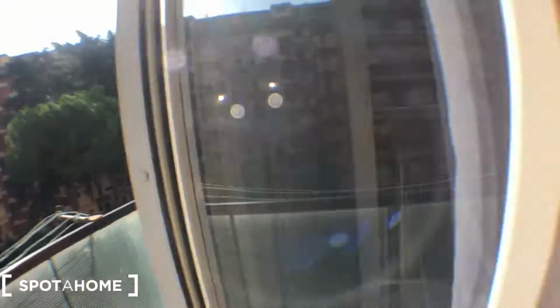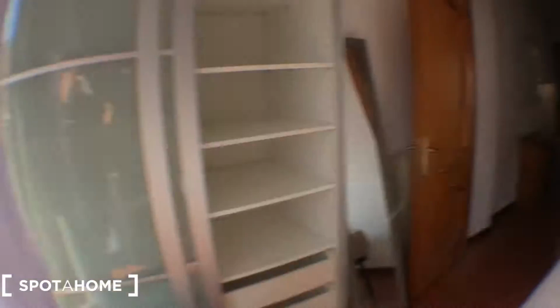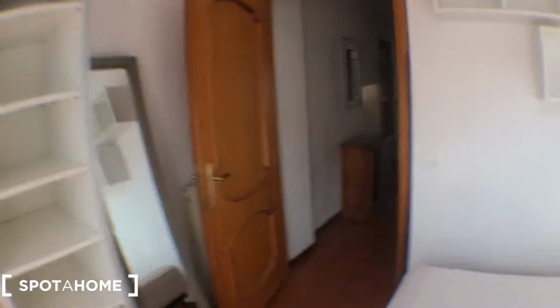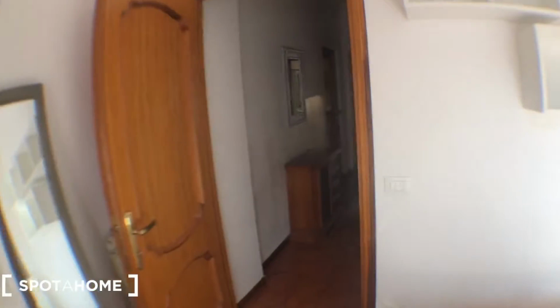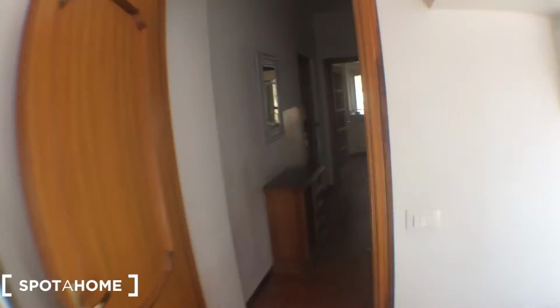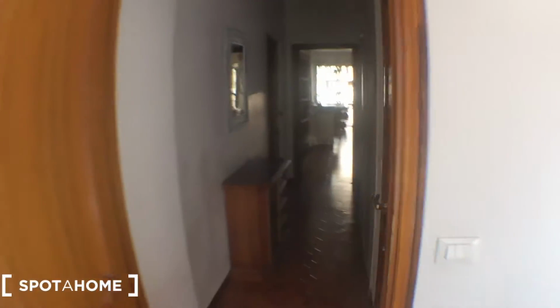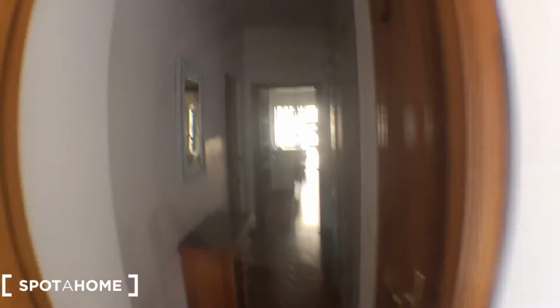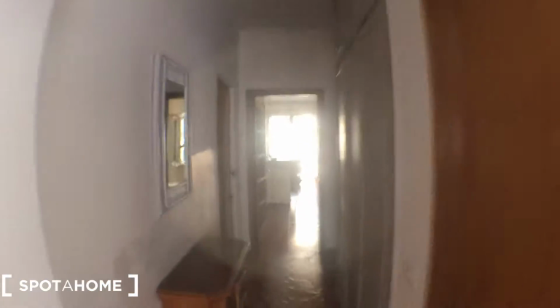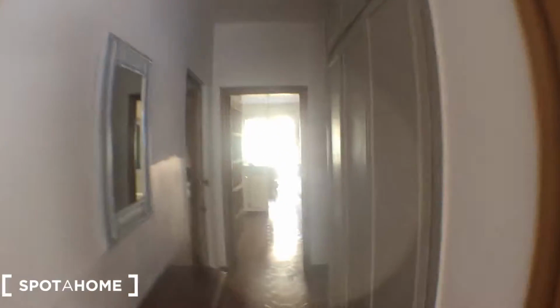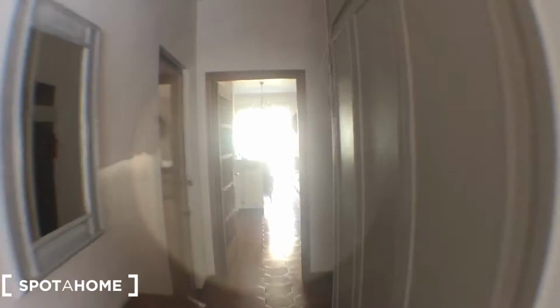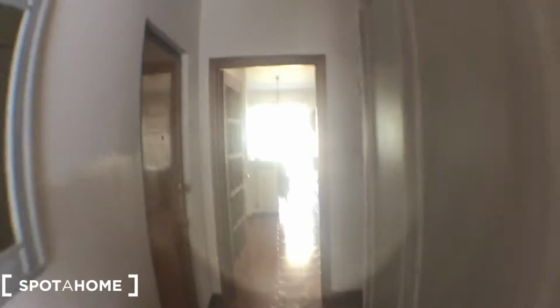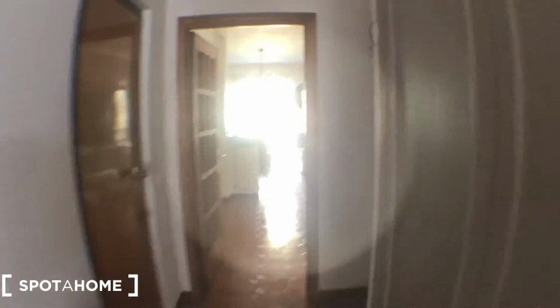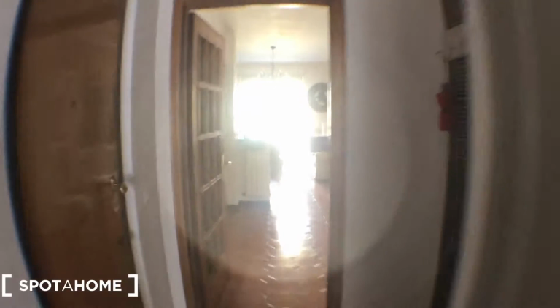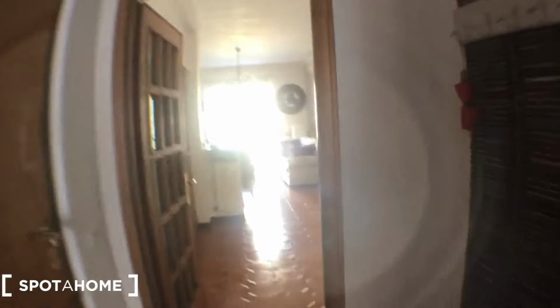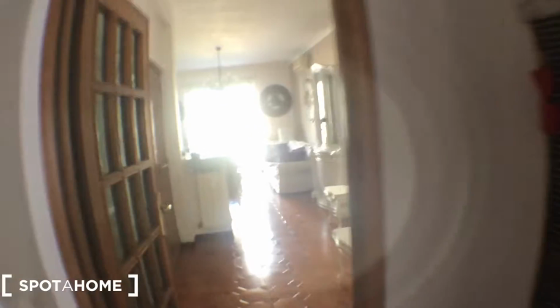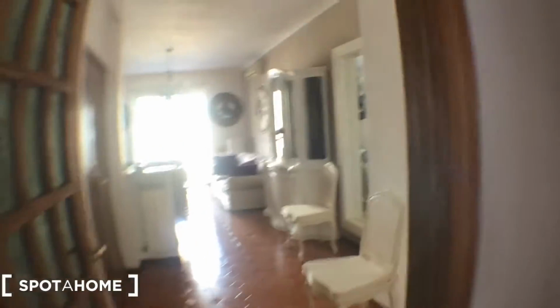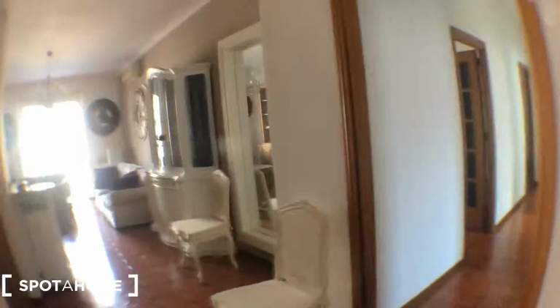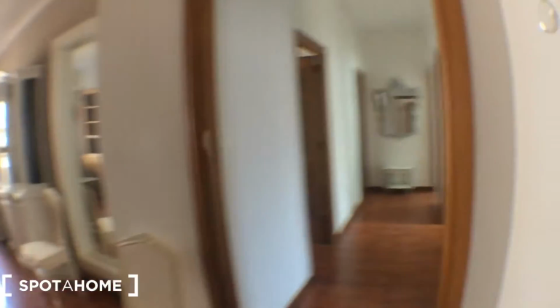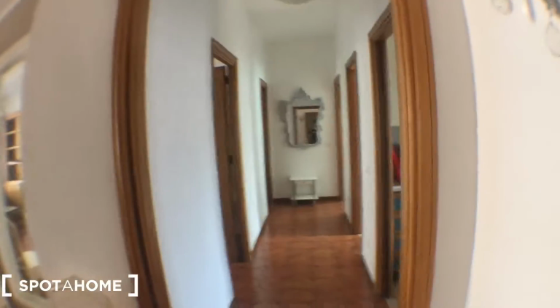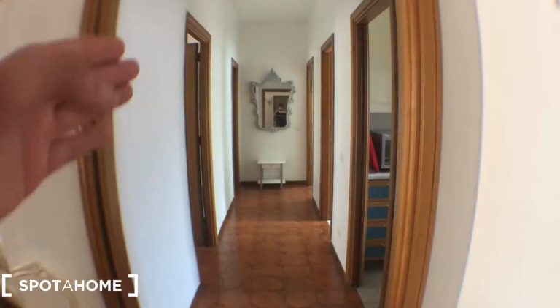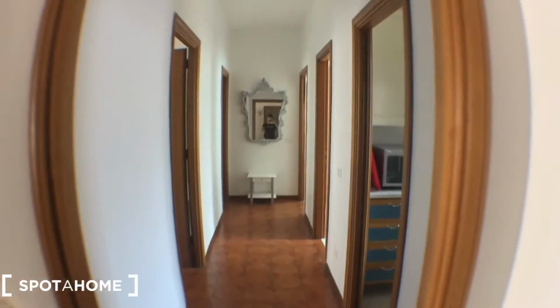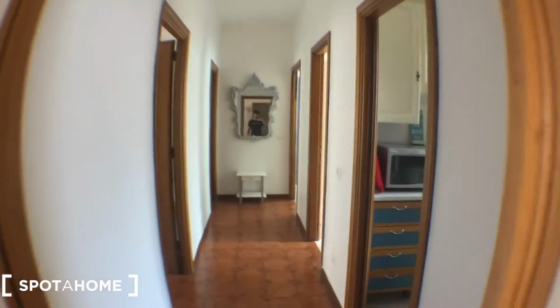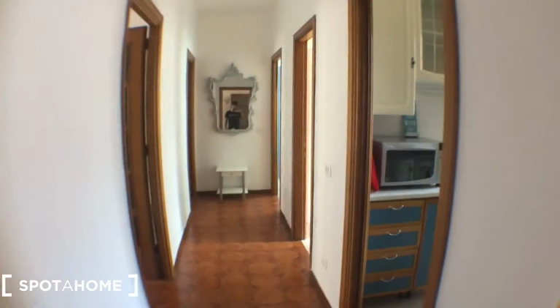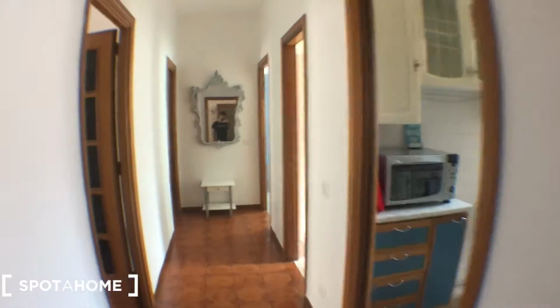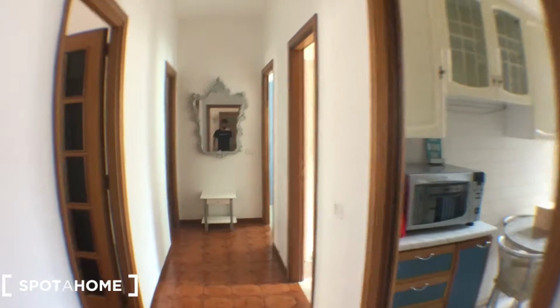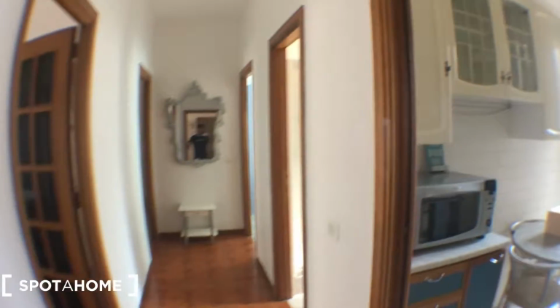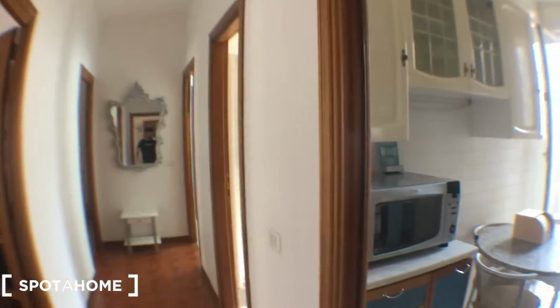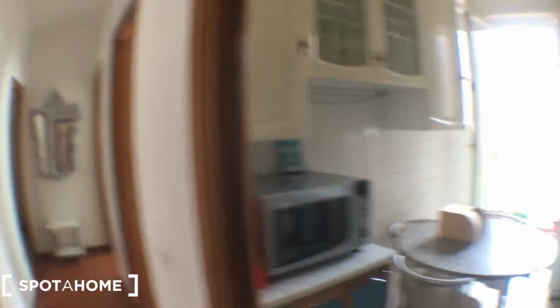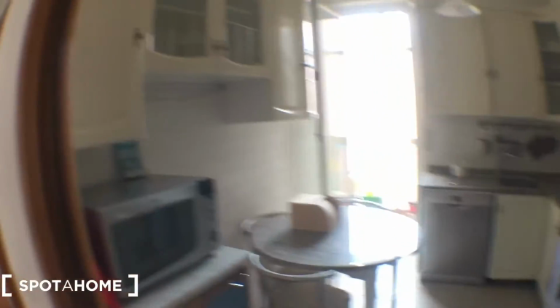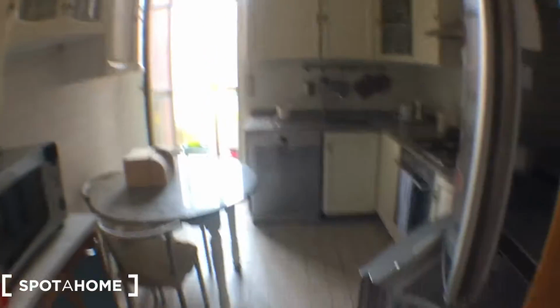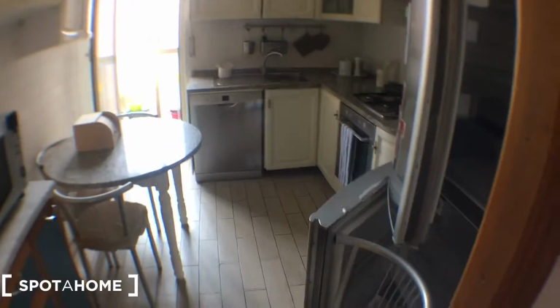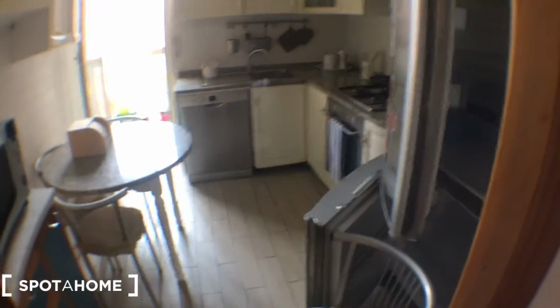Here we go to the main corridor. You can see it's a big corridor here — you can see it's a very bright house. You can find the kitchen here.